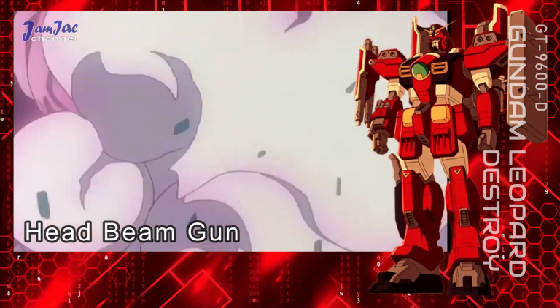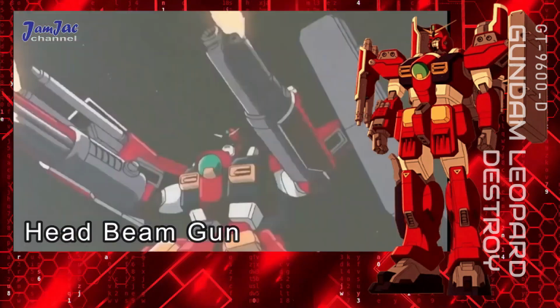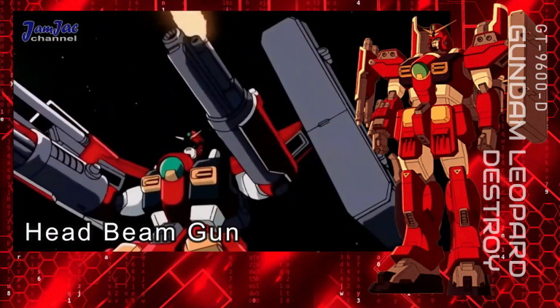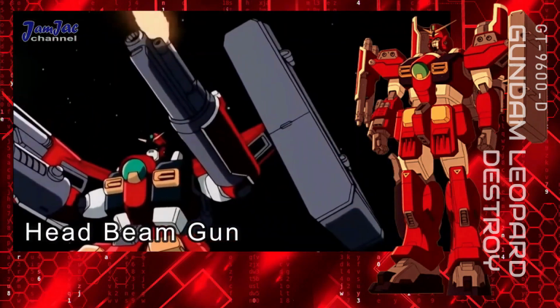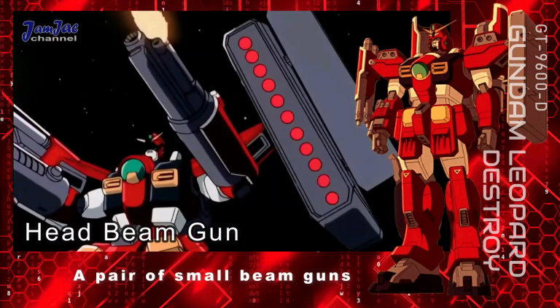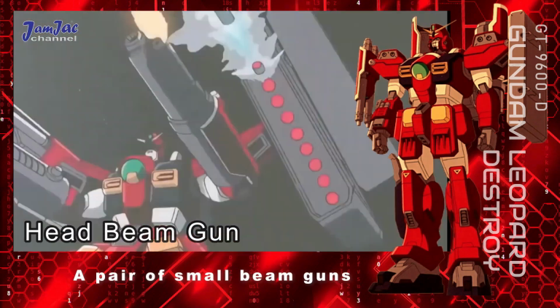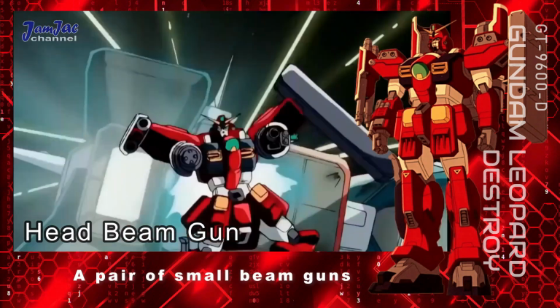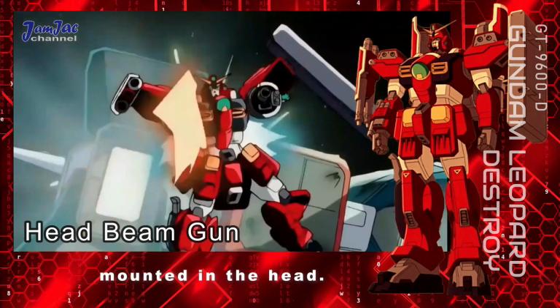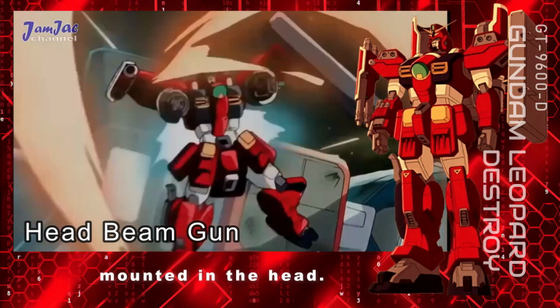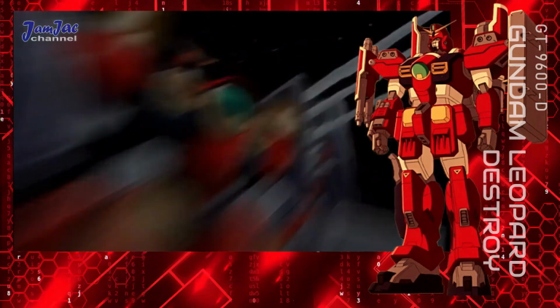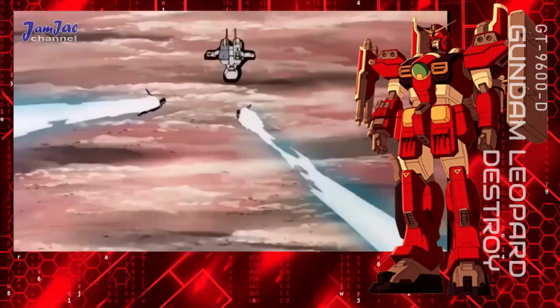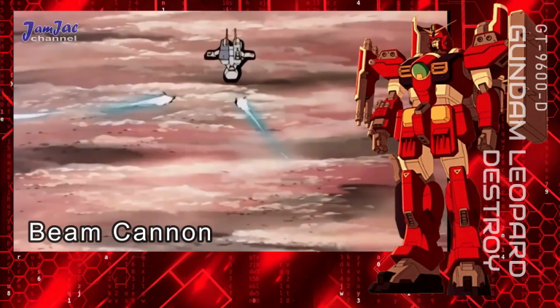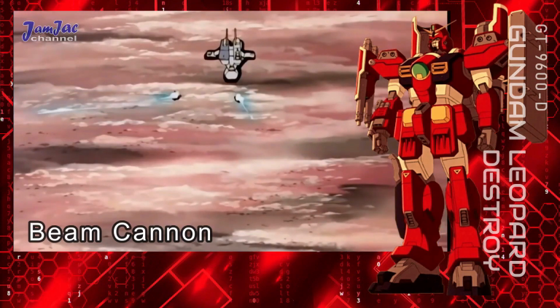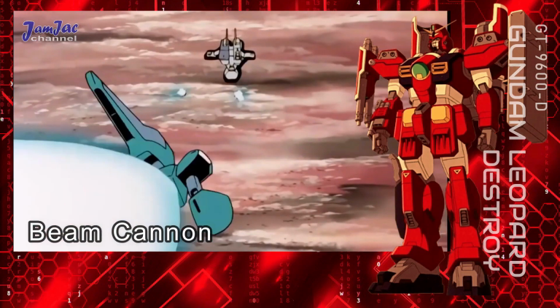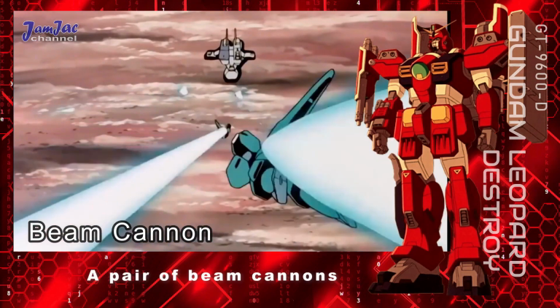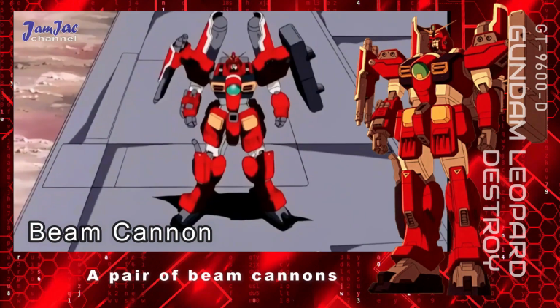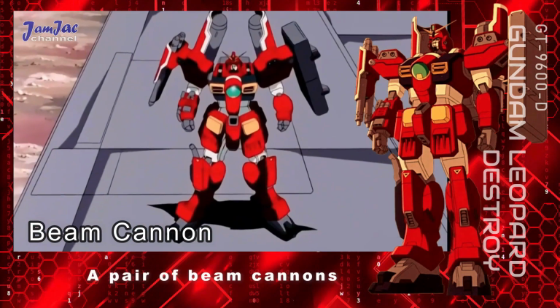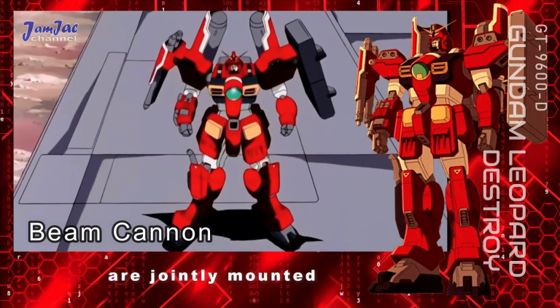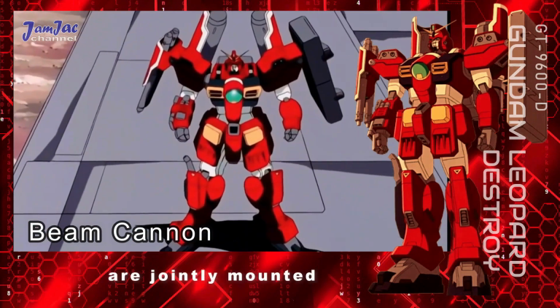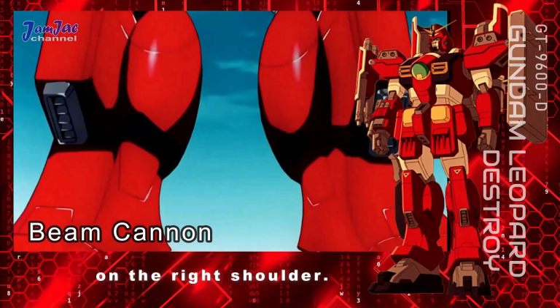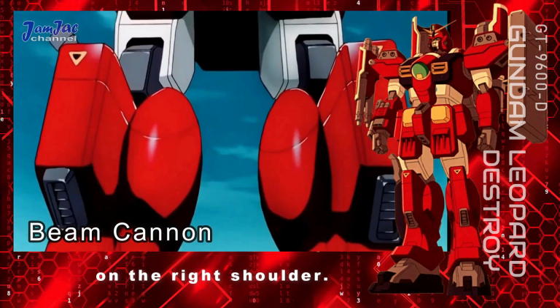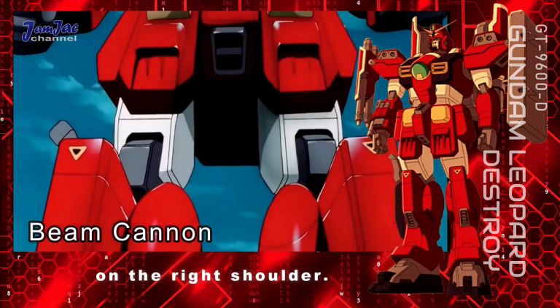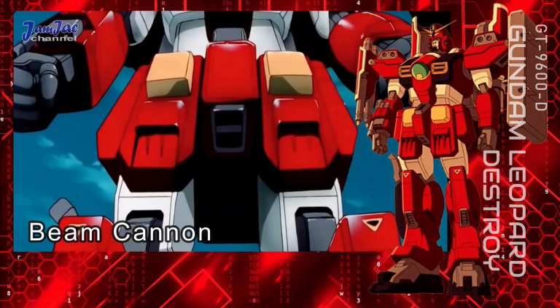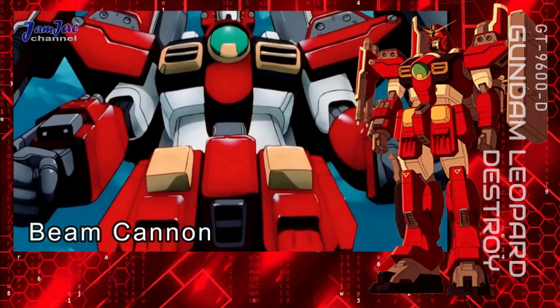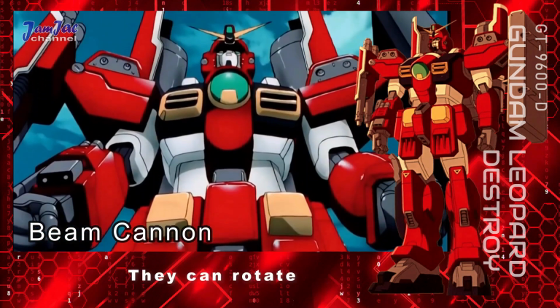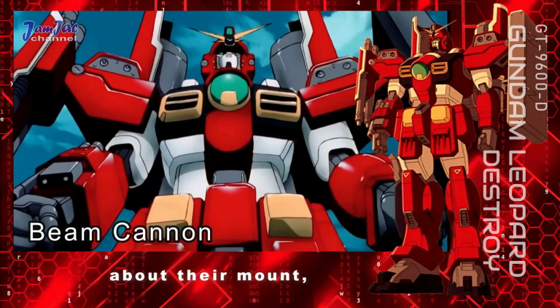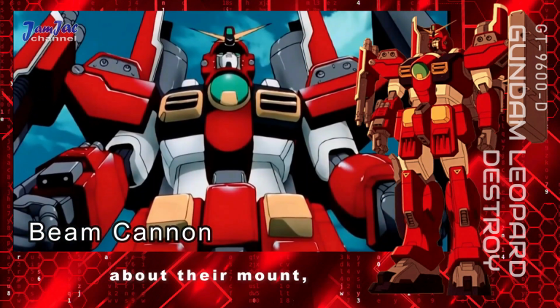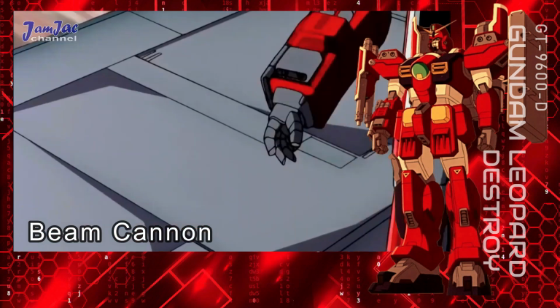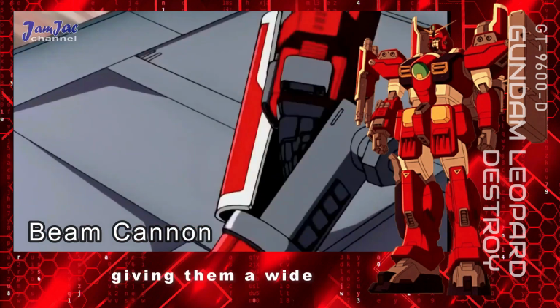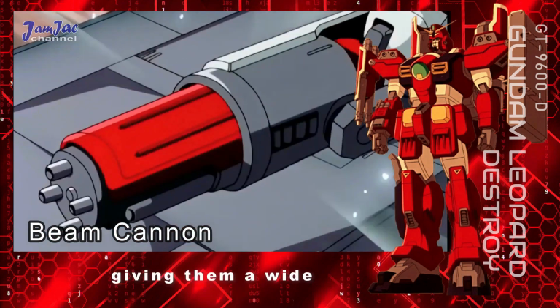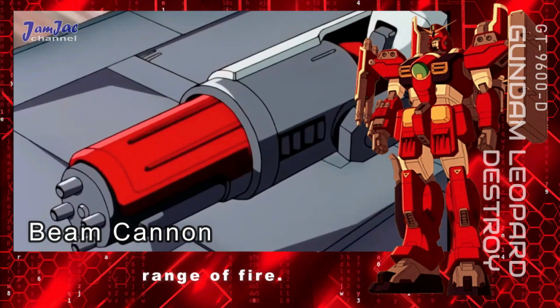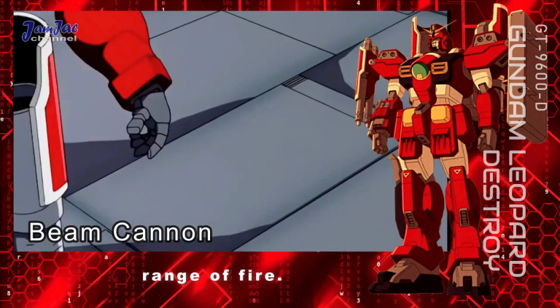Head beam gun — a pair of small beam guns mounted in the head. Beam cannon — a pair of beam cannons jointly mounted on the right shoulder. They can rotate about their mount, giving them a wide range of fire.